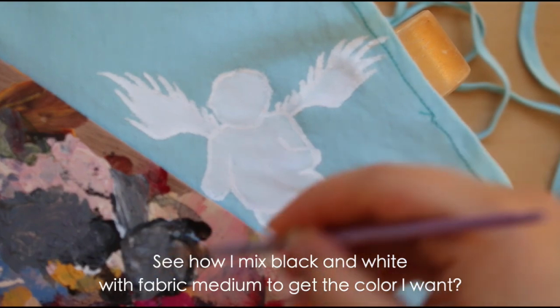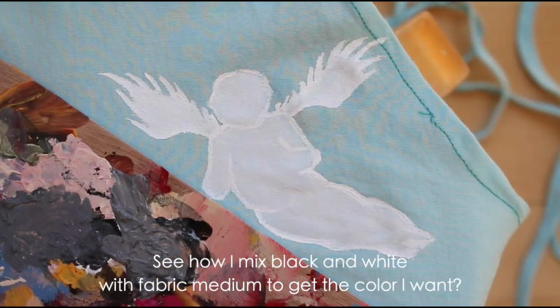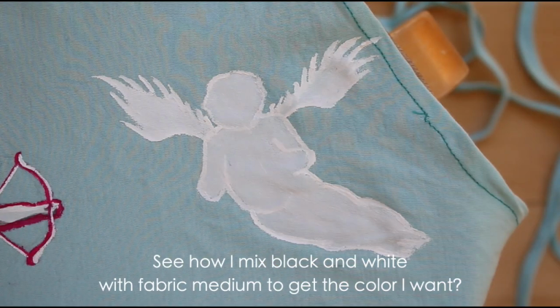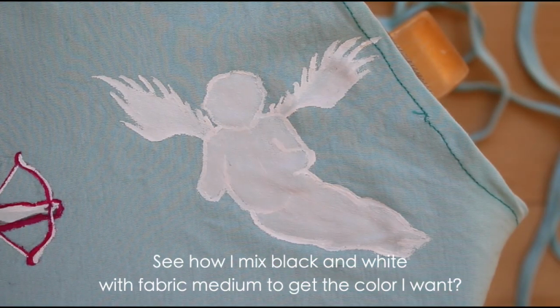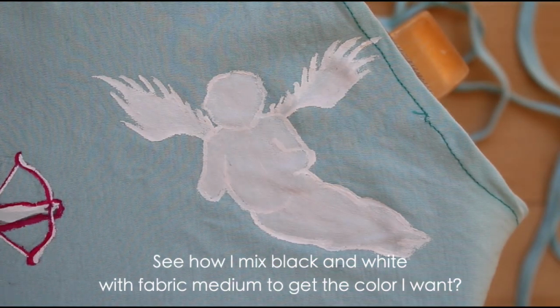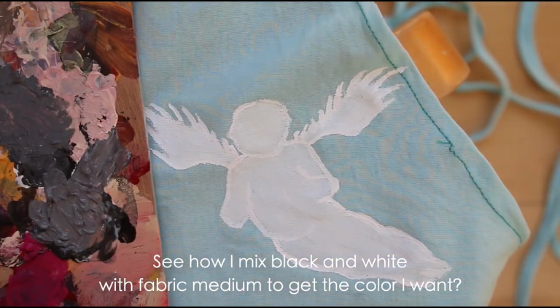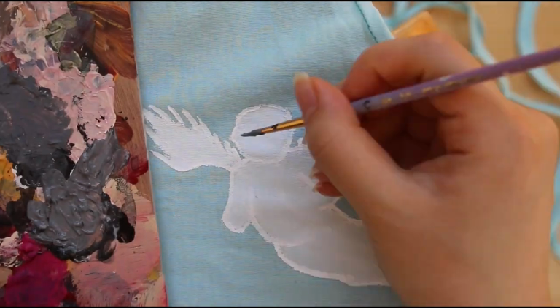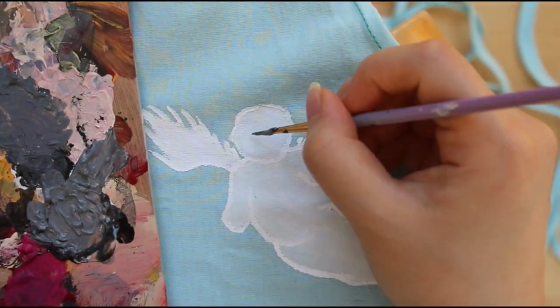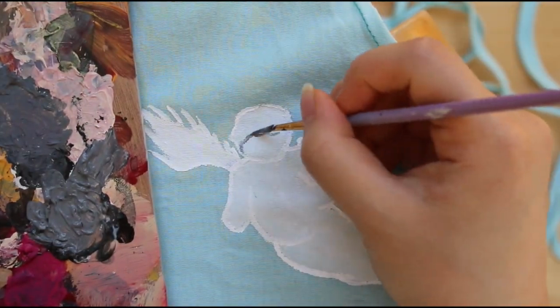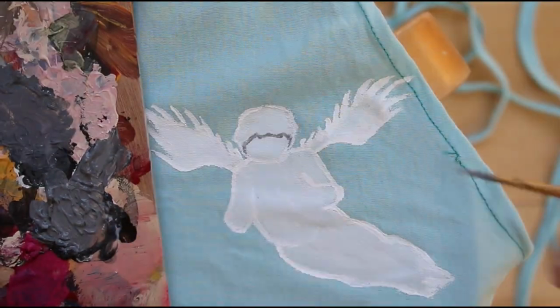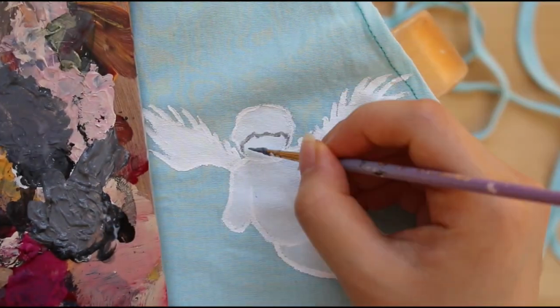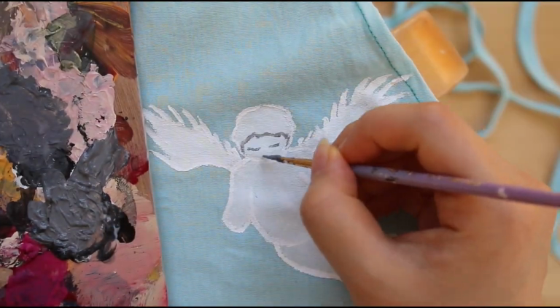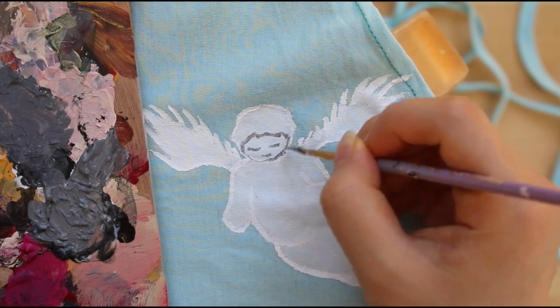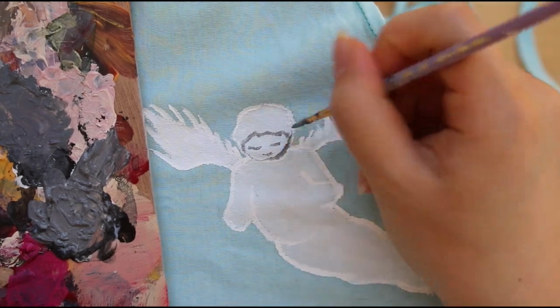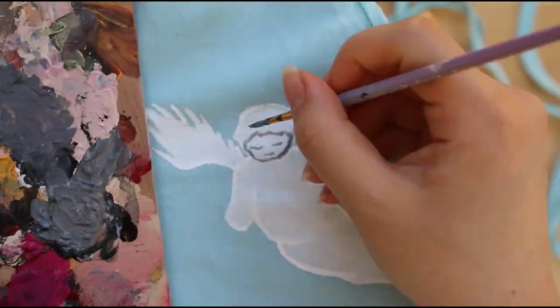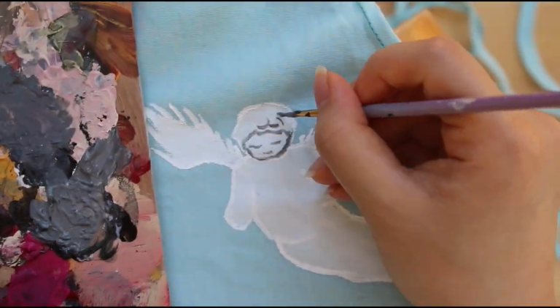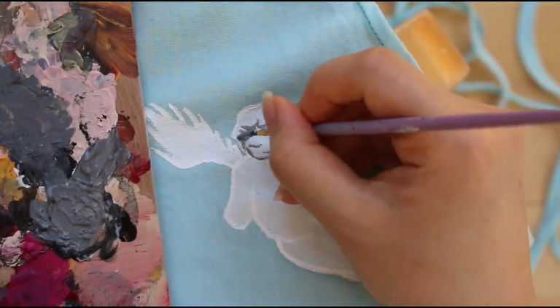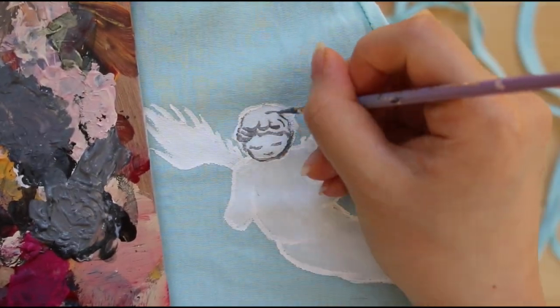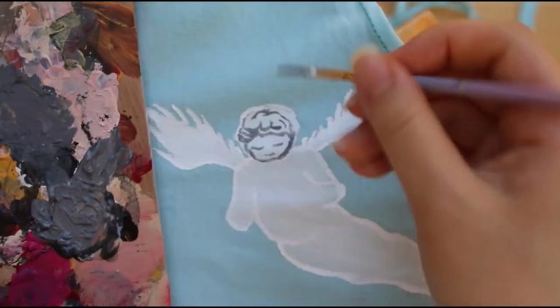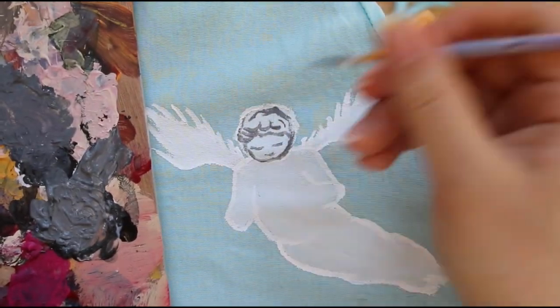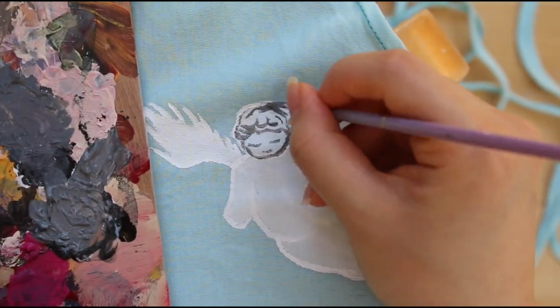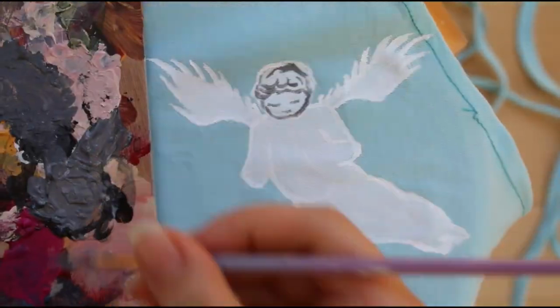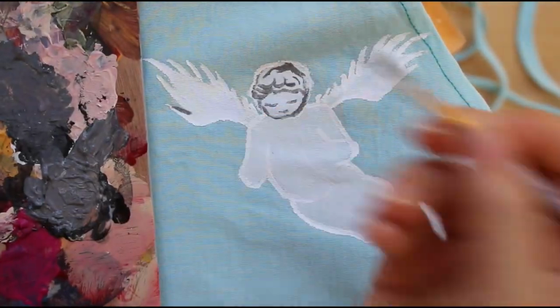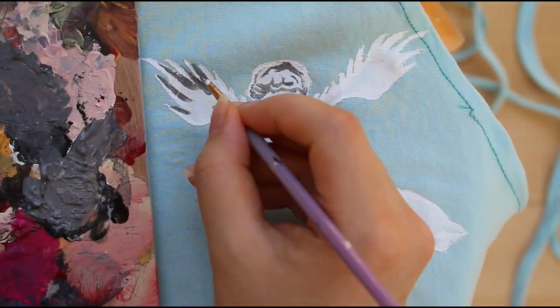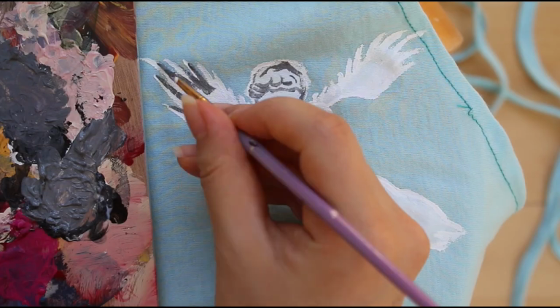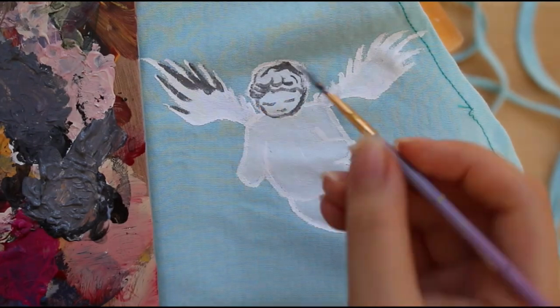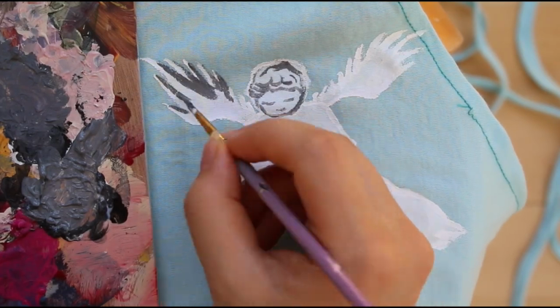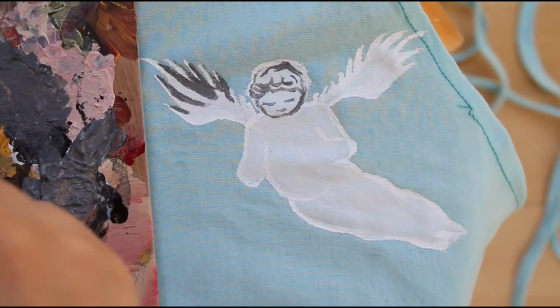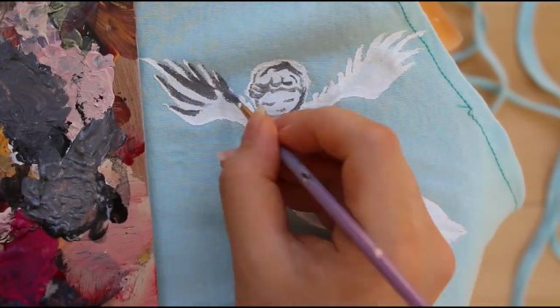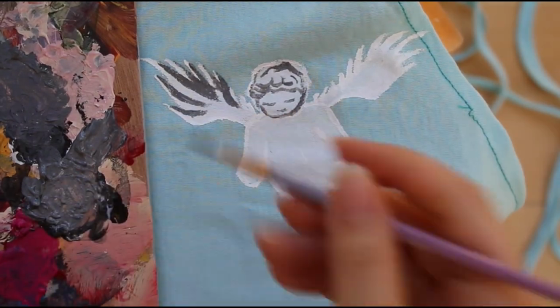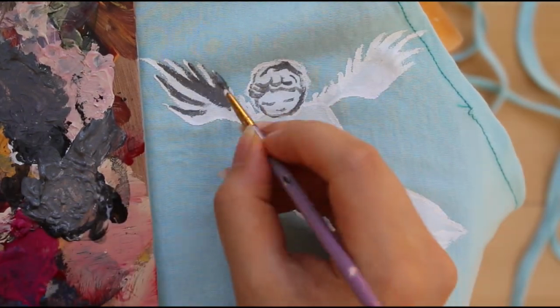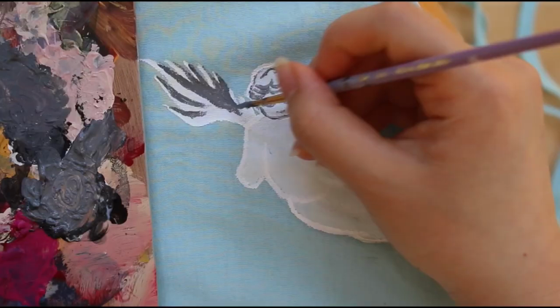I tried very hard to make the paint look really smooth, but it didn't work out completely, and I was kind of frustrated. I tried and tried and put many layers on so it could look a little bit more even.